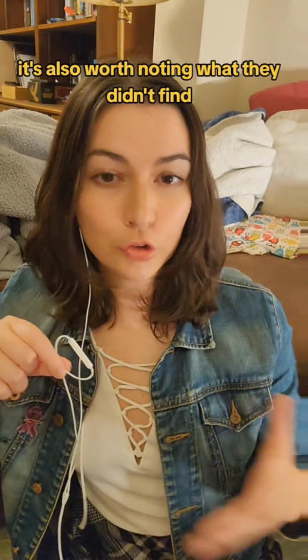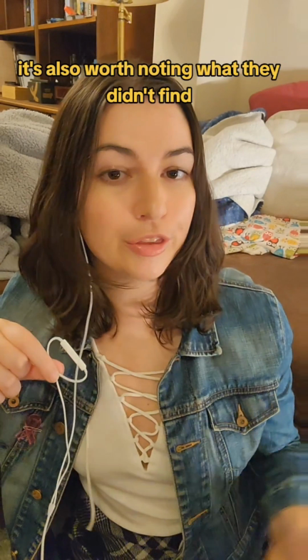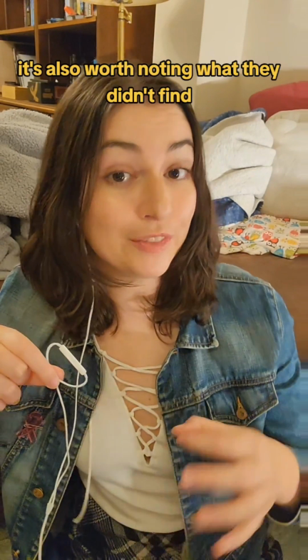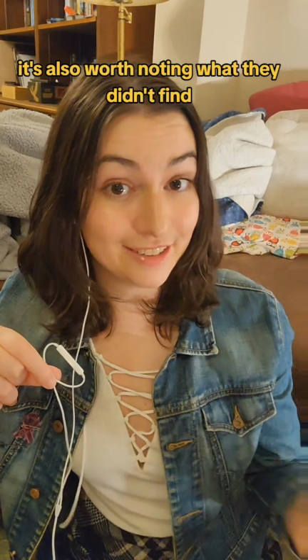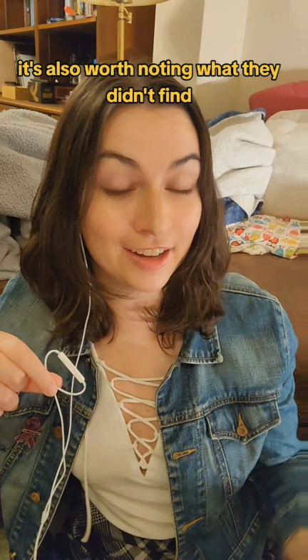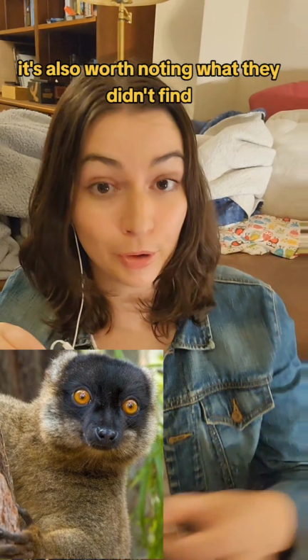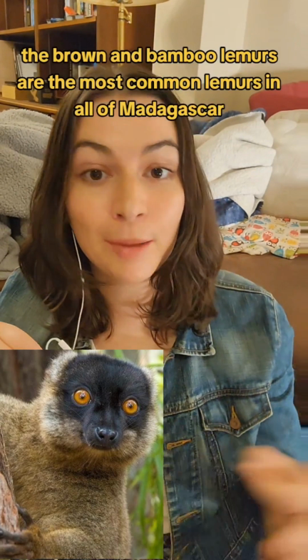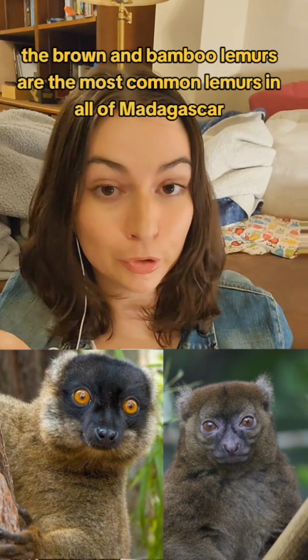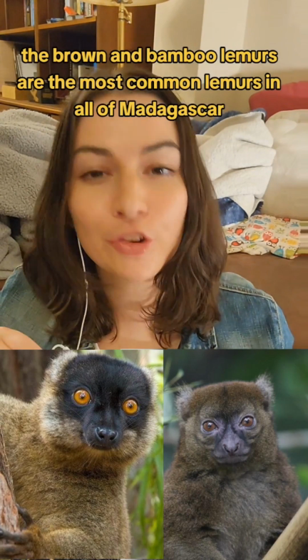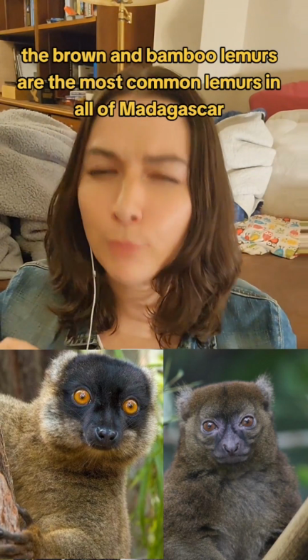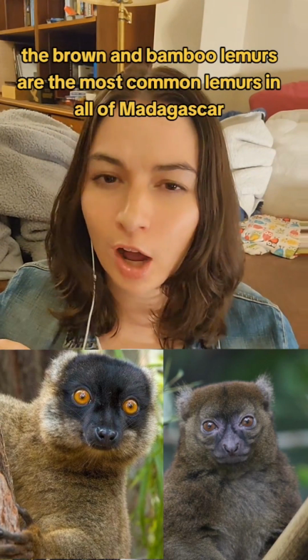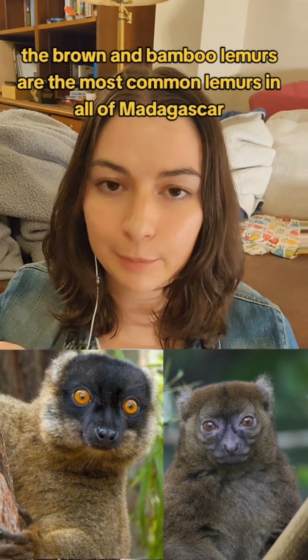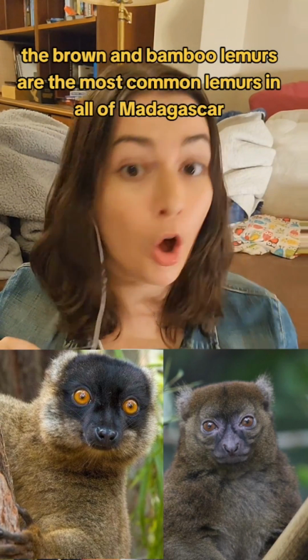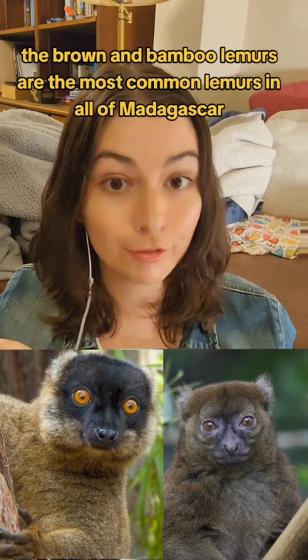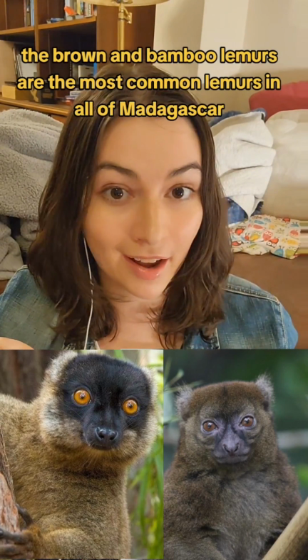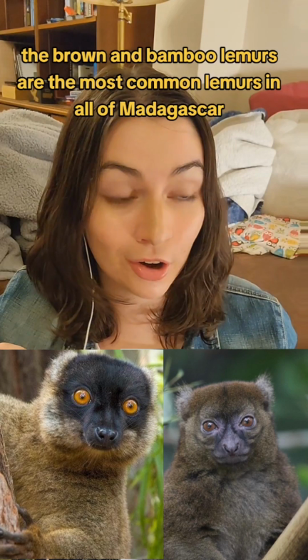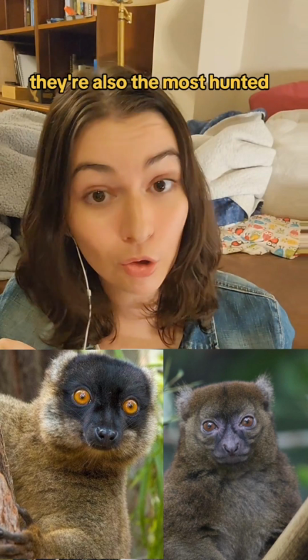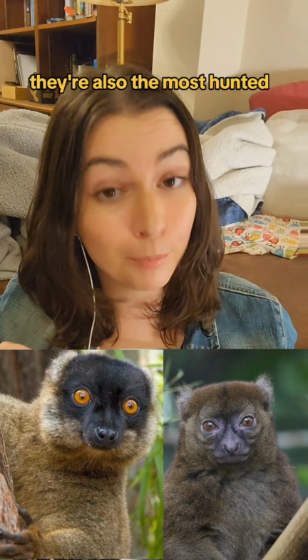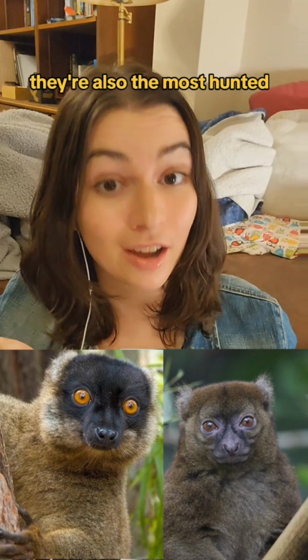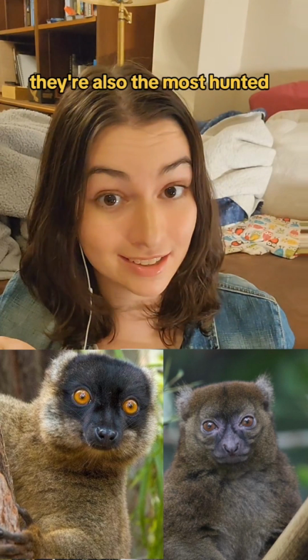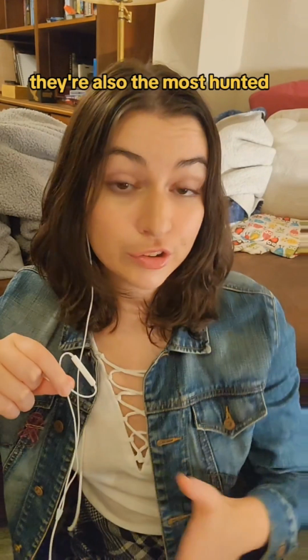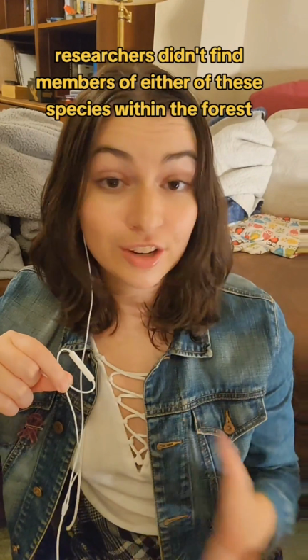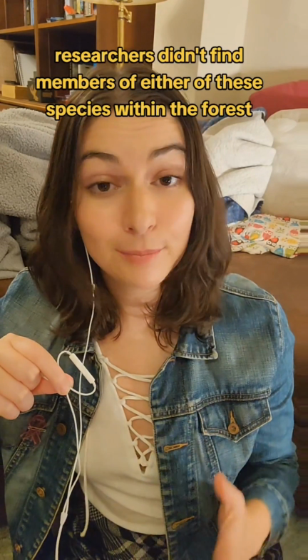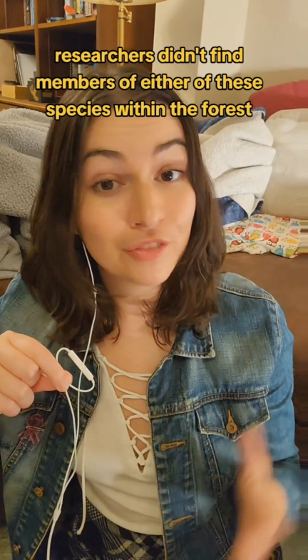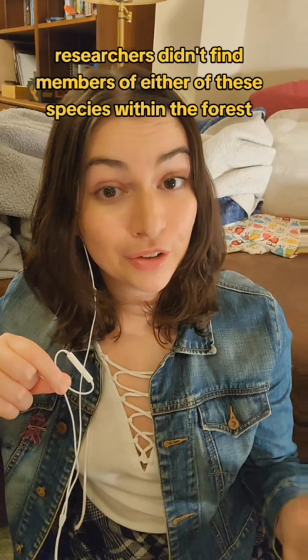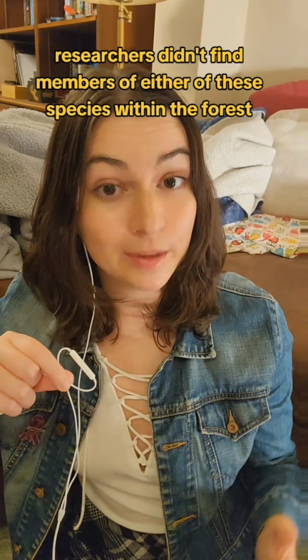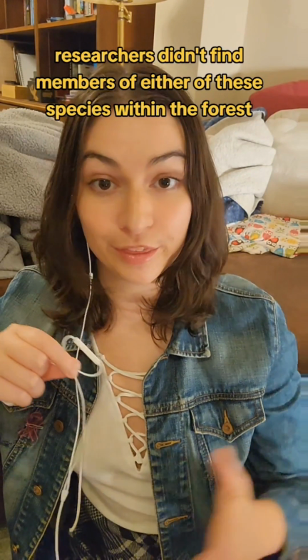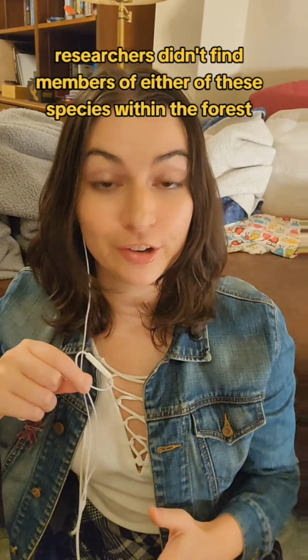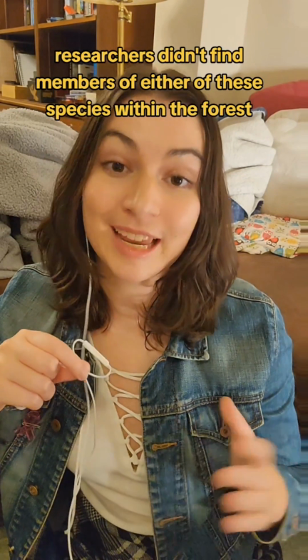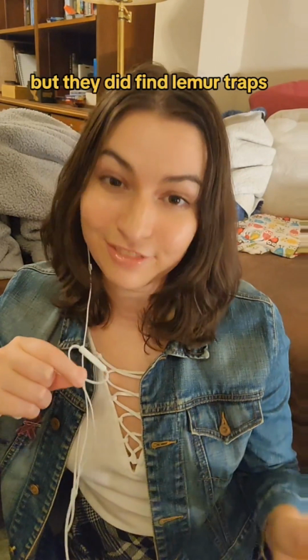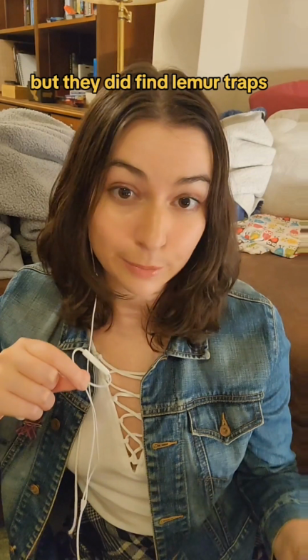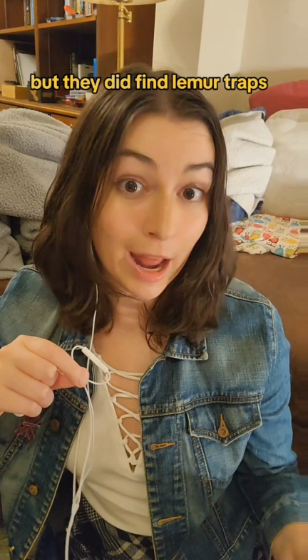It's also worth noting what they didn't find. The brown and bamboo lemurs are the most common lemurs in all of Madagascar — they're also the most hunted. Researchers didn't find members of either of these species within the forest, but they did find lemur traps.